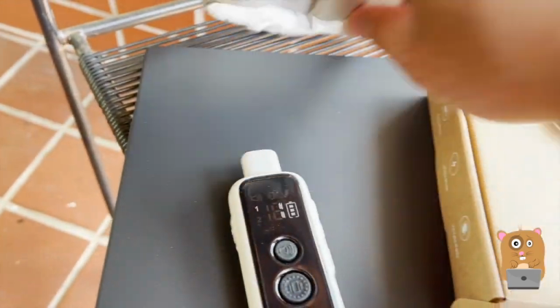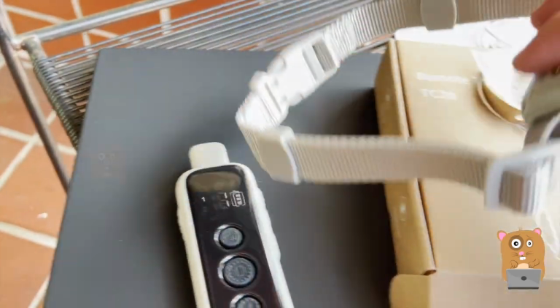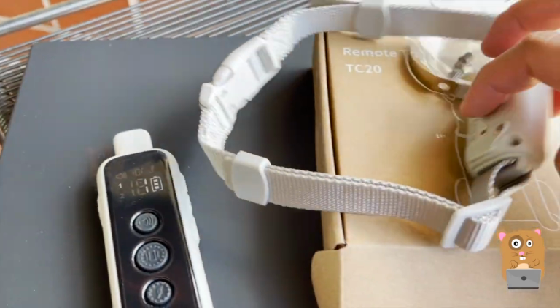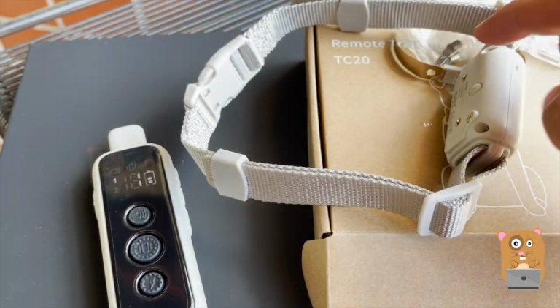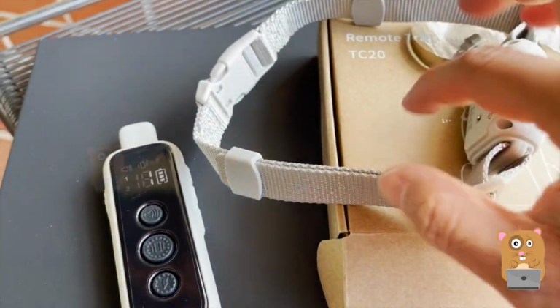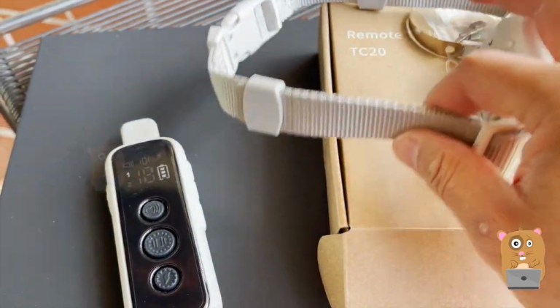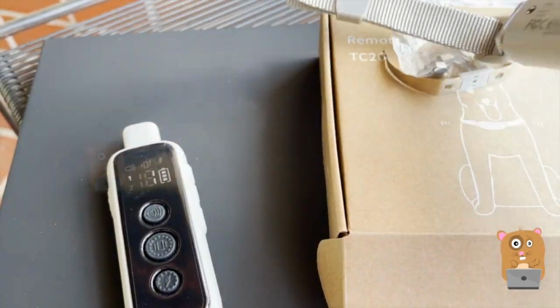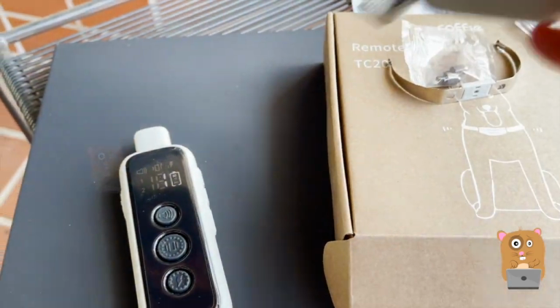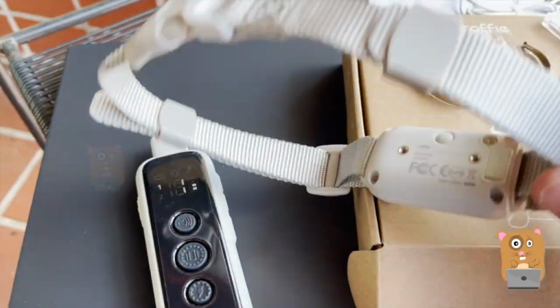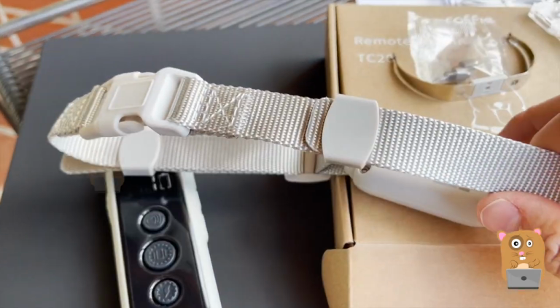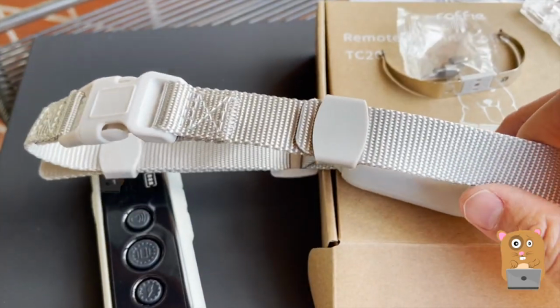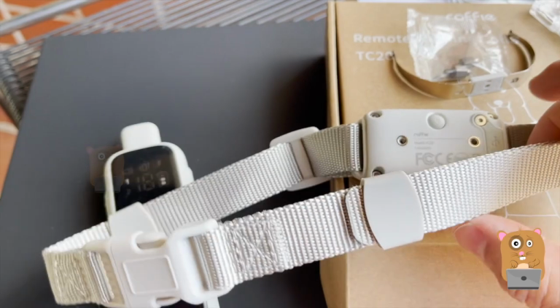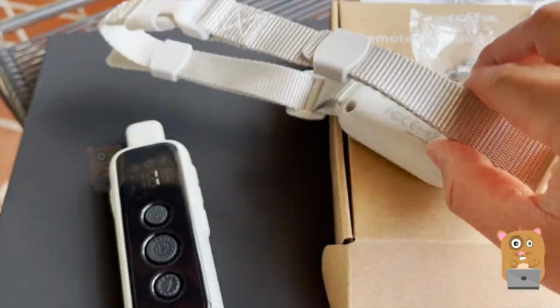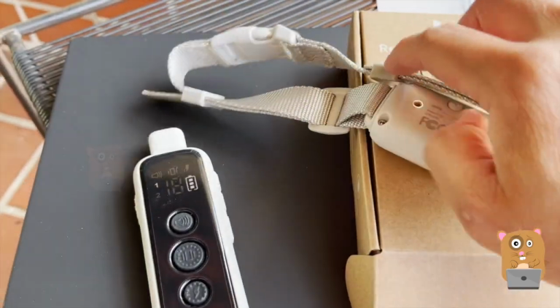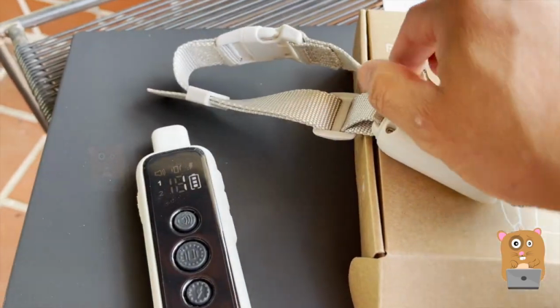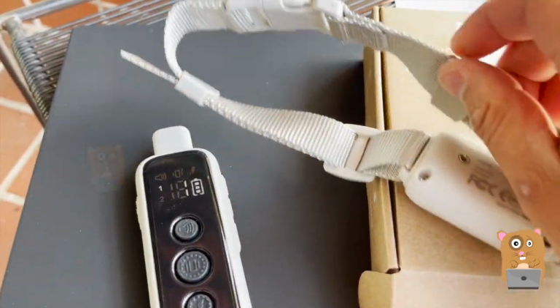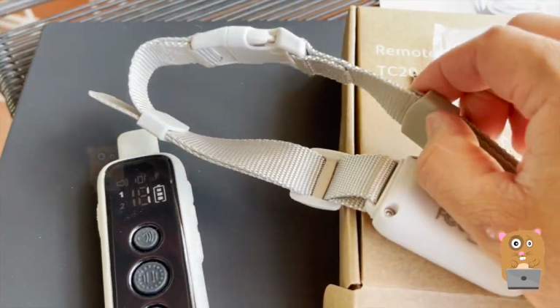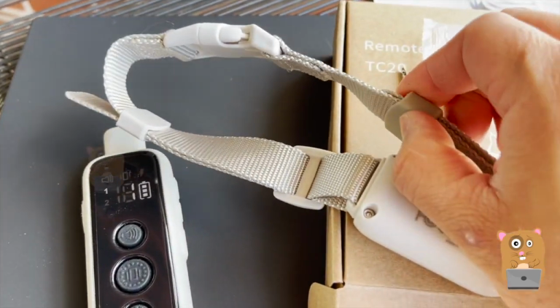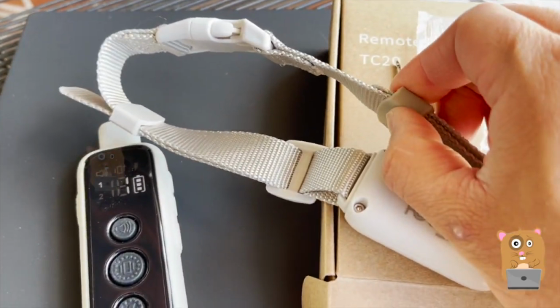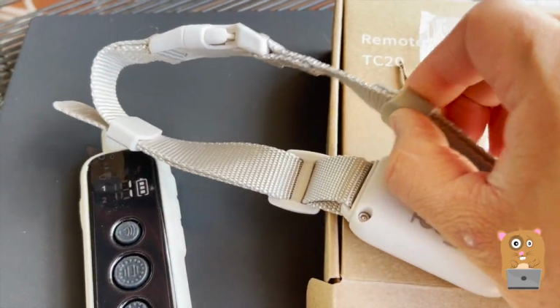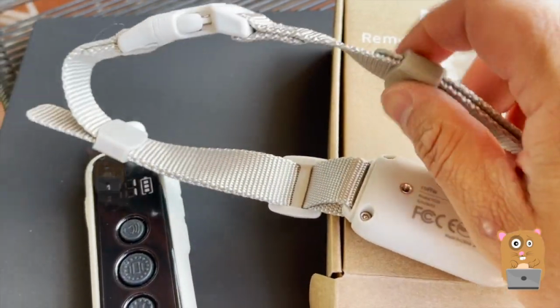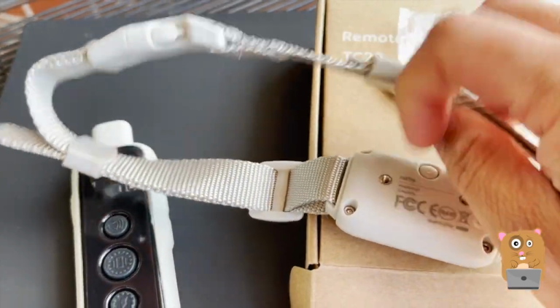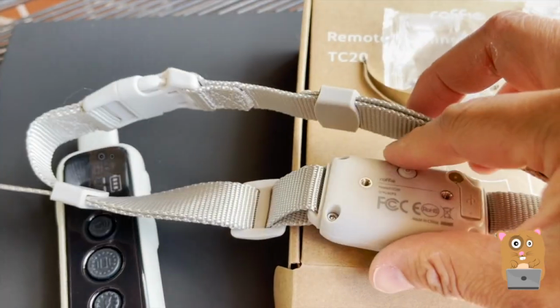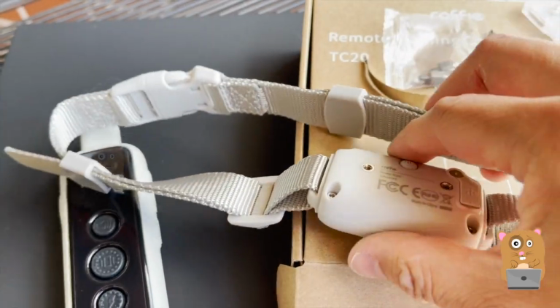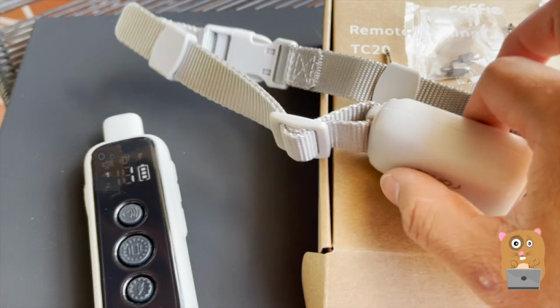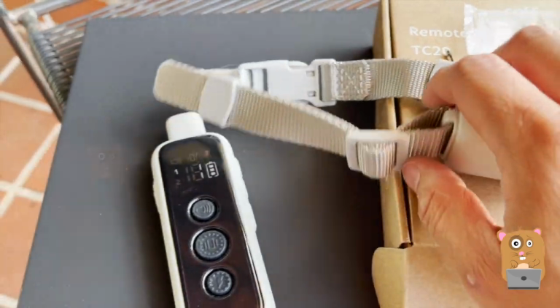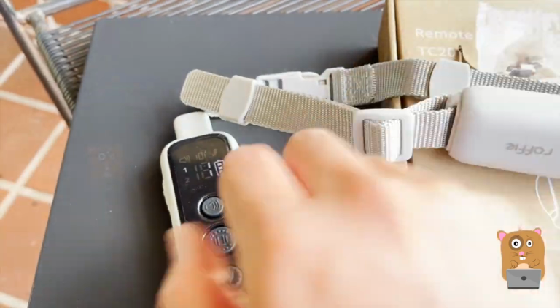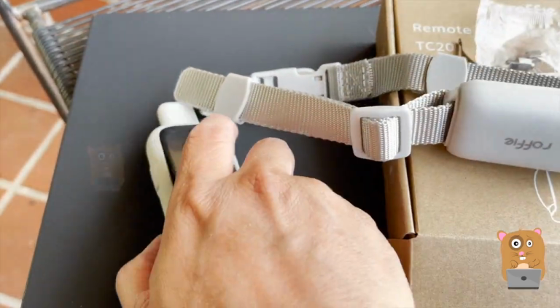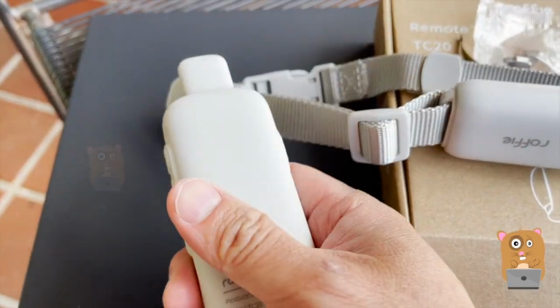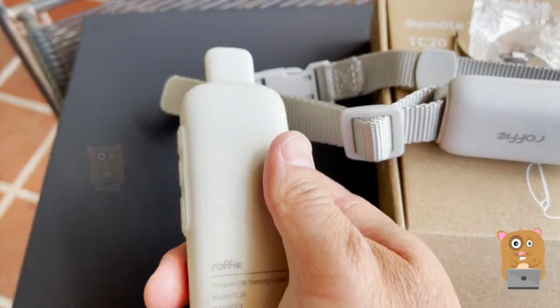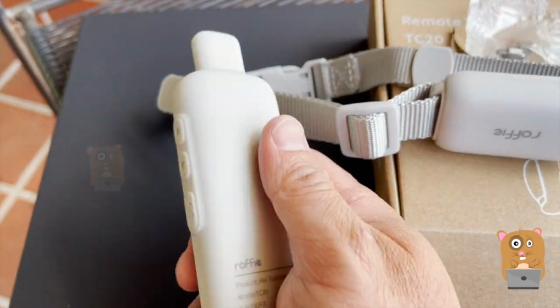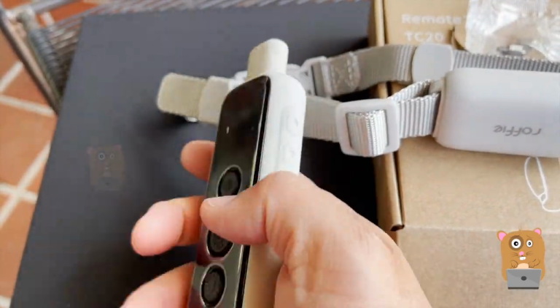Now let's take a look at the collar itself. Nice thick band — it's all silicone, very soft silicone. Slippery too. Even the remote is made out of that same type of silicone.